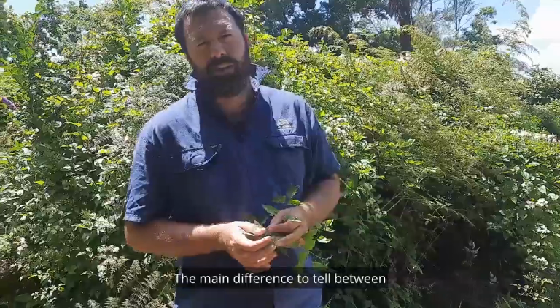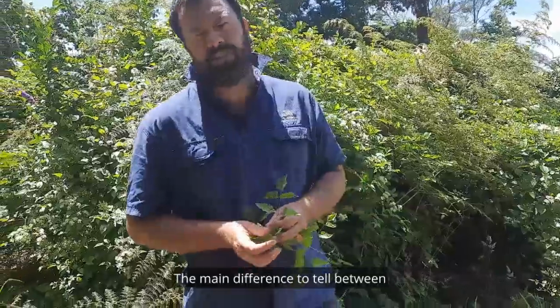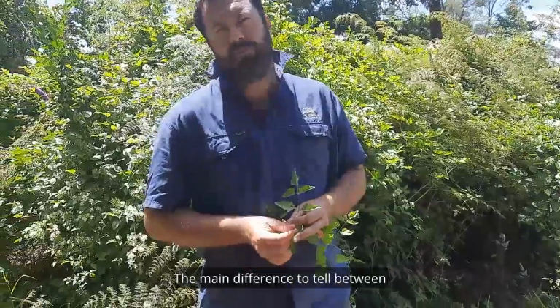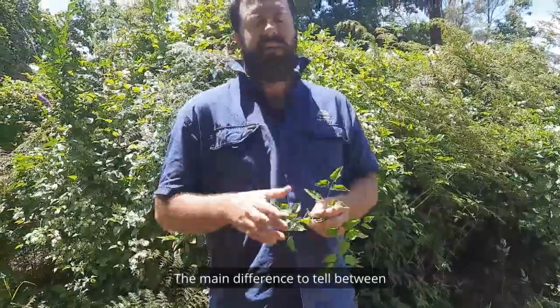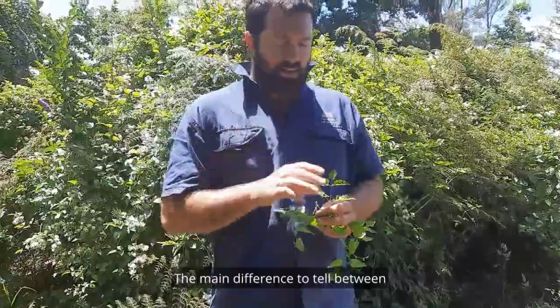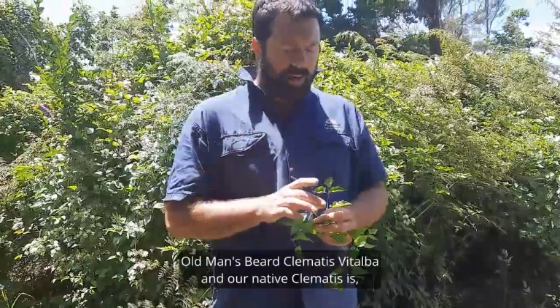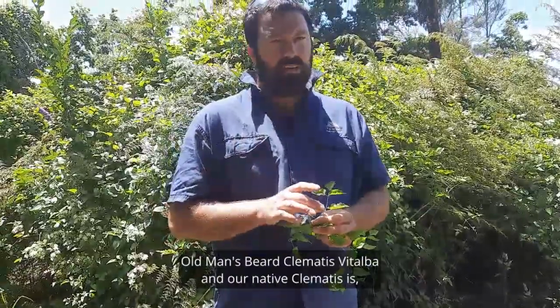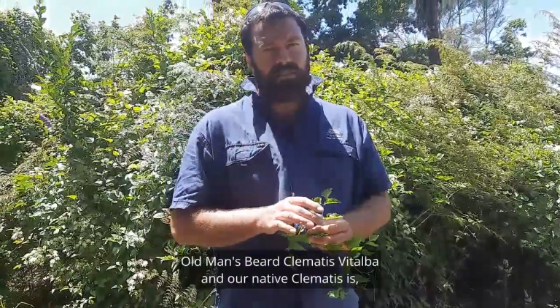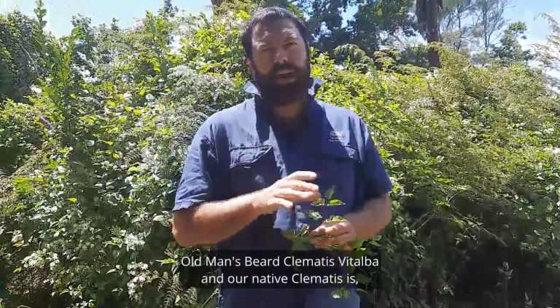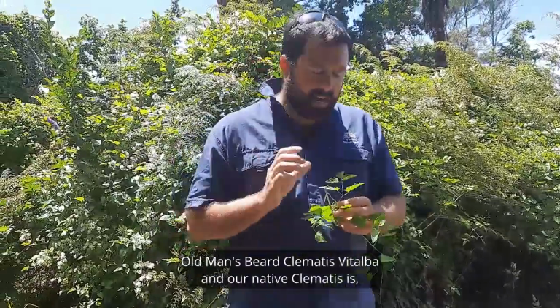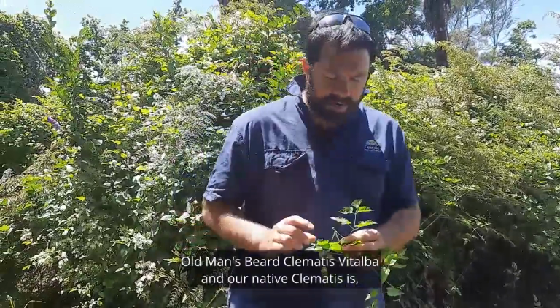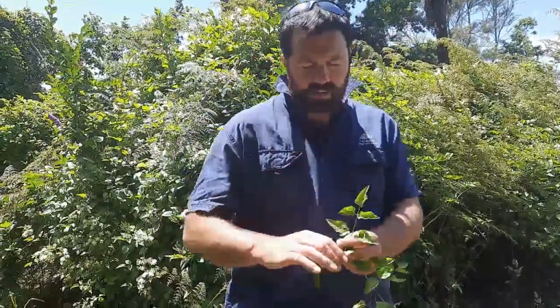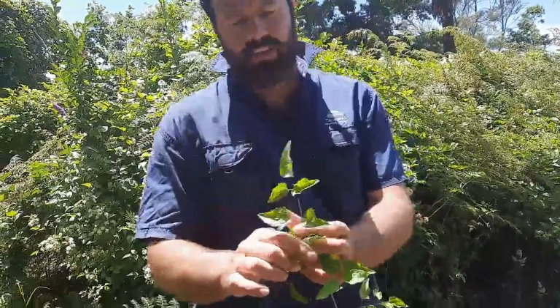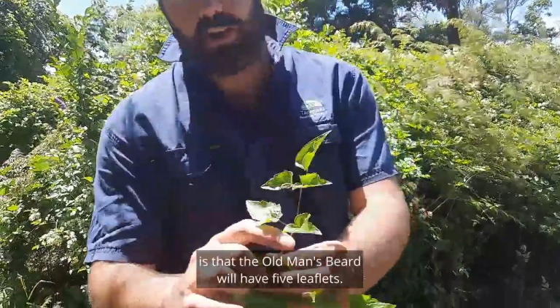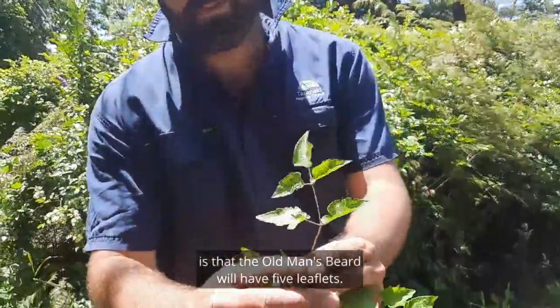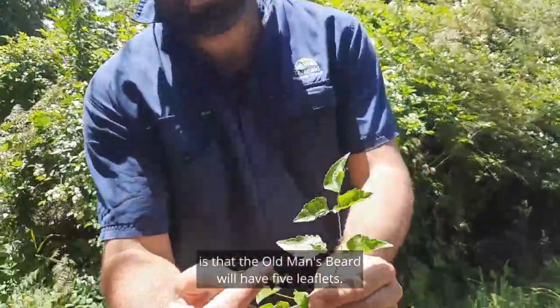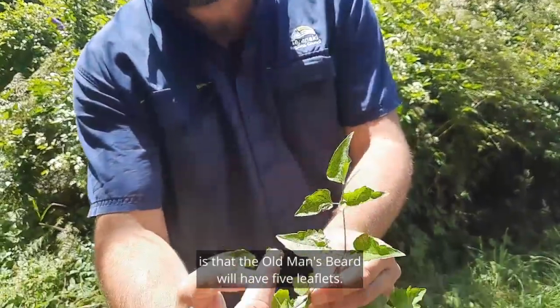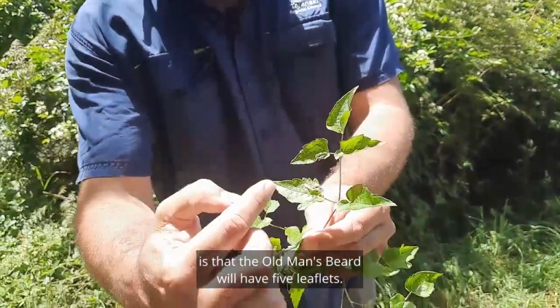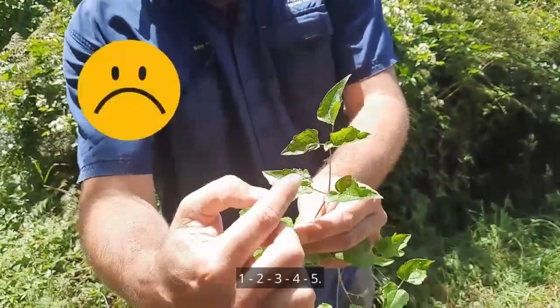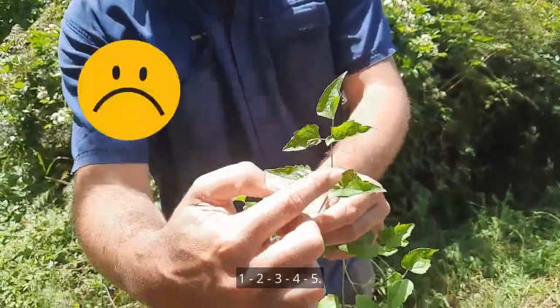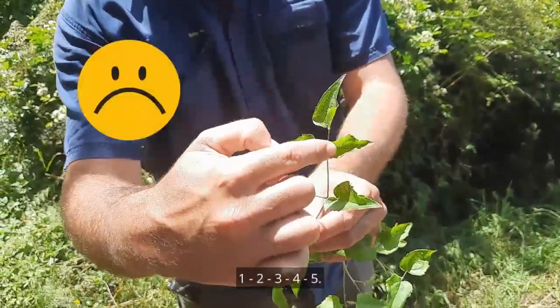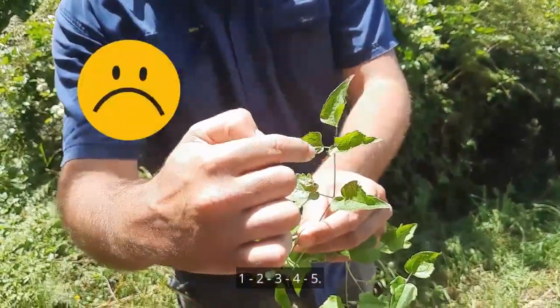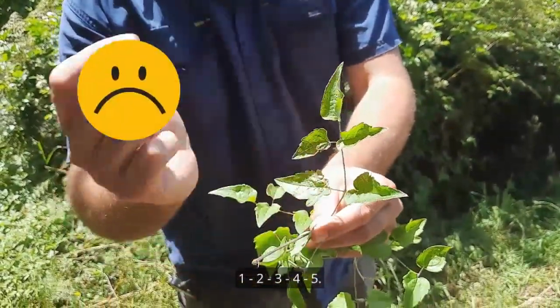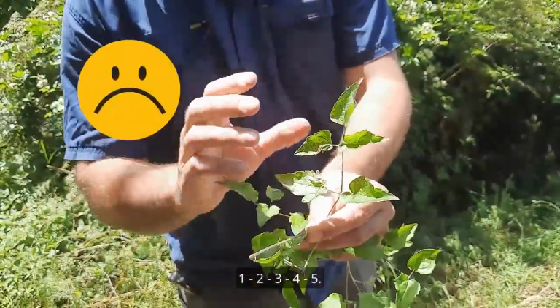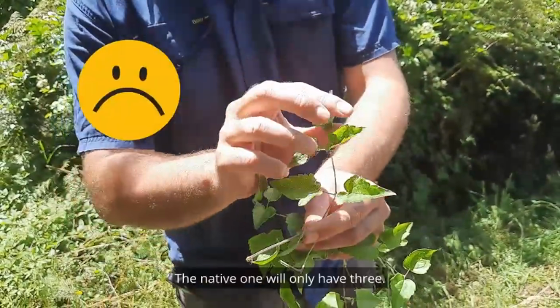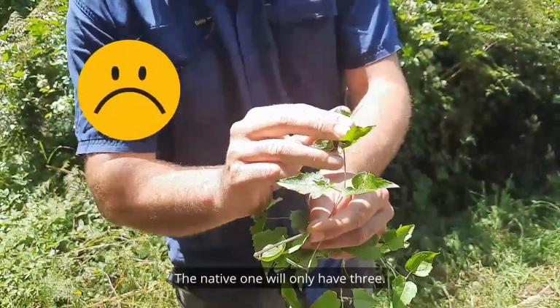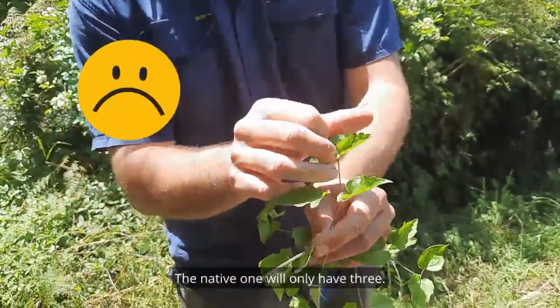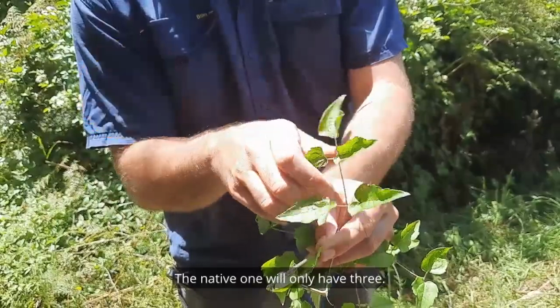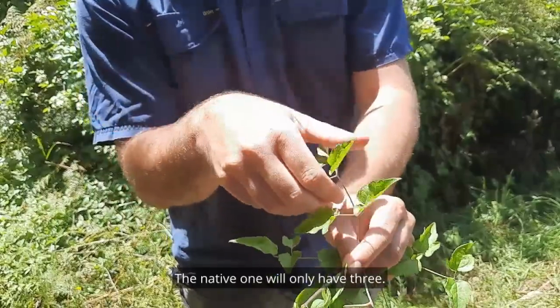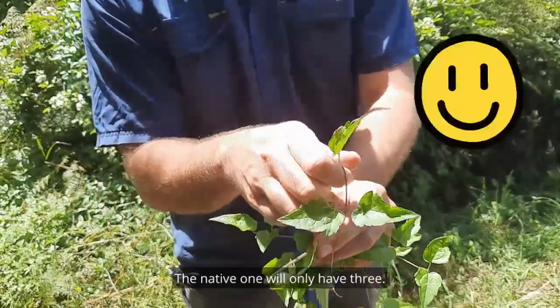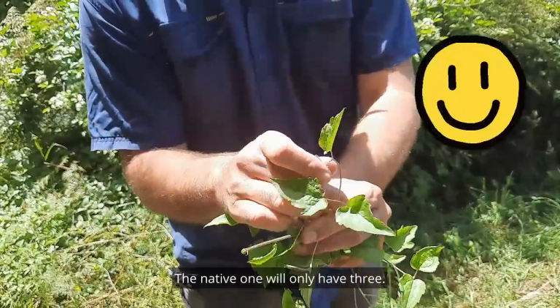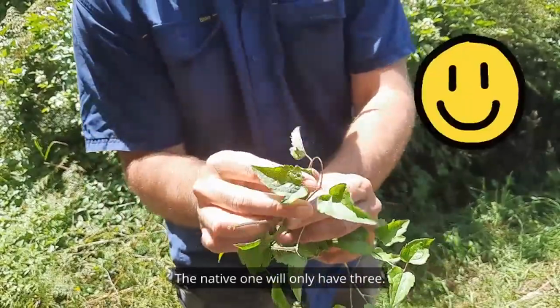The main difference to tell between old man's beard, Clematis vitalba, and our native Clematis is that the old man's beard will have five leaflets — one, two, three, four, five — while the native one will only have three.